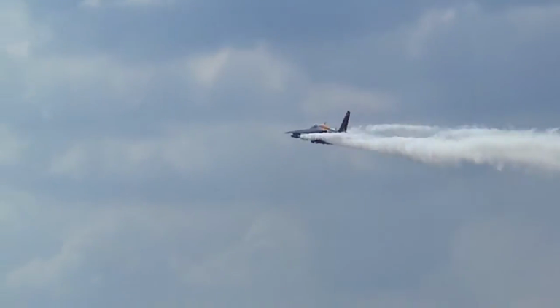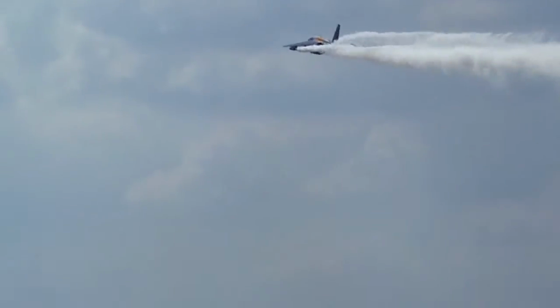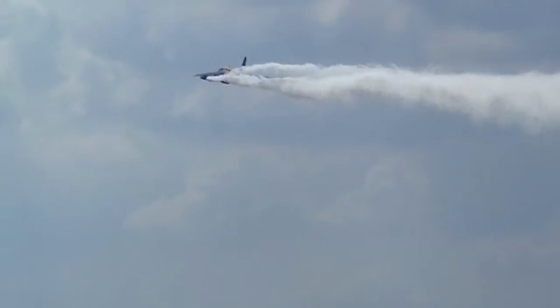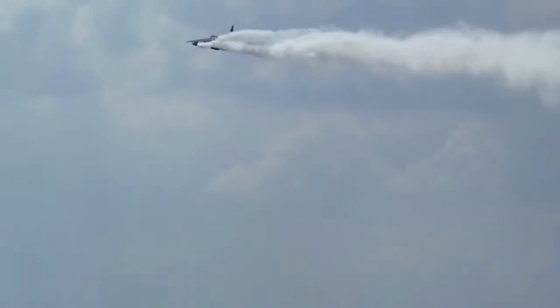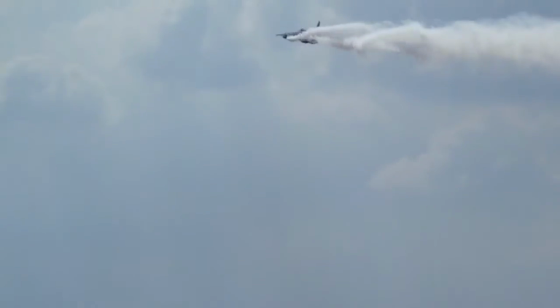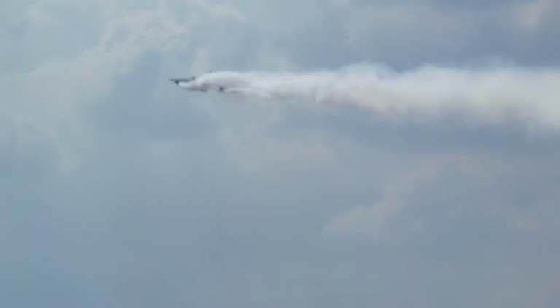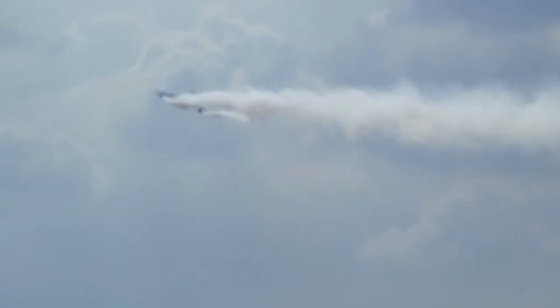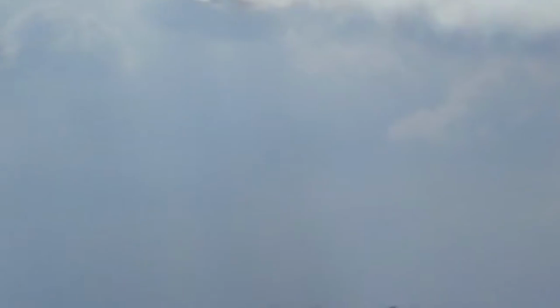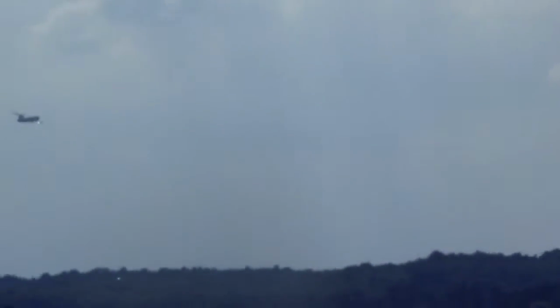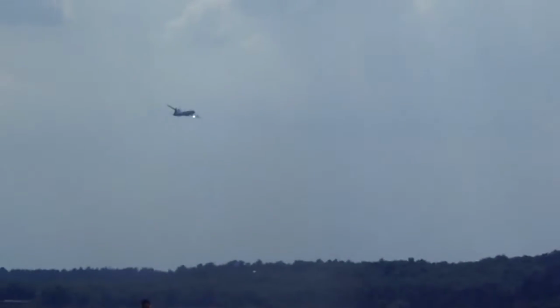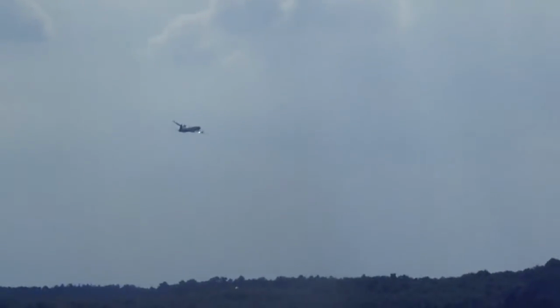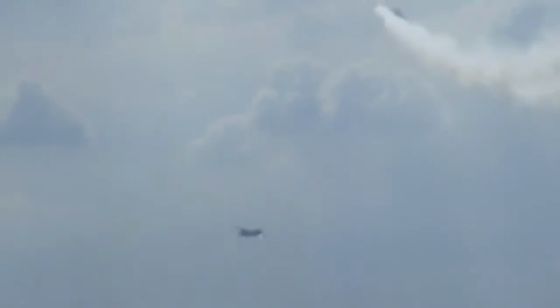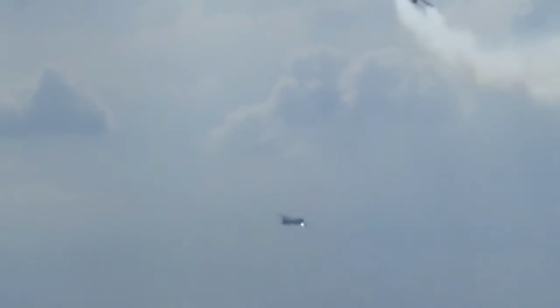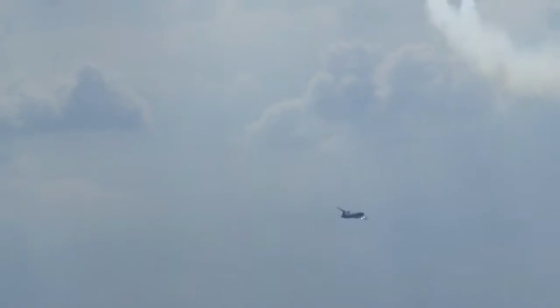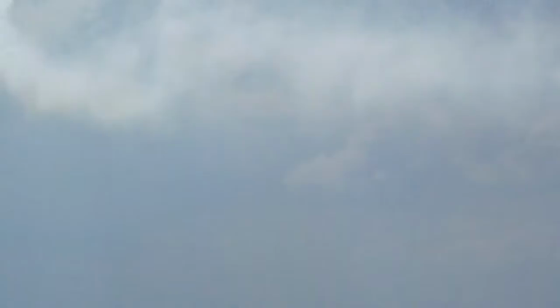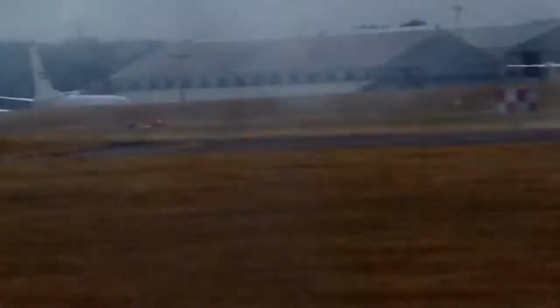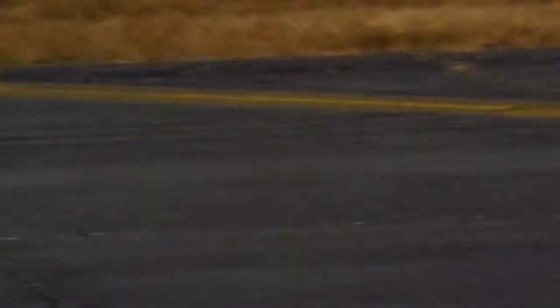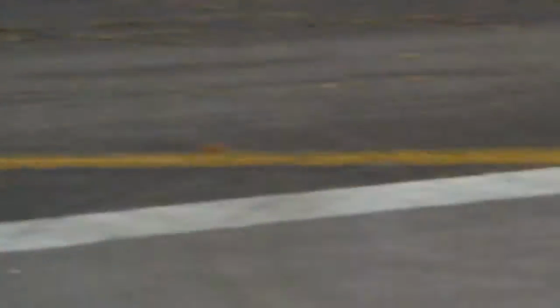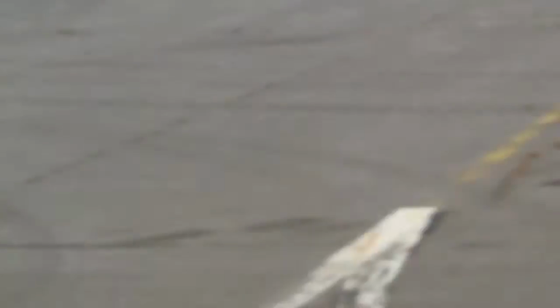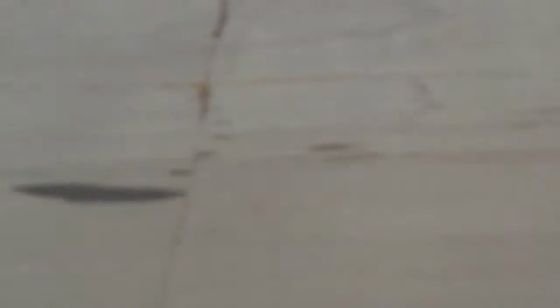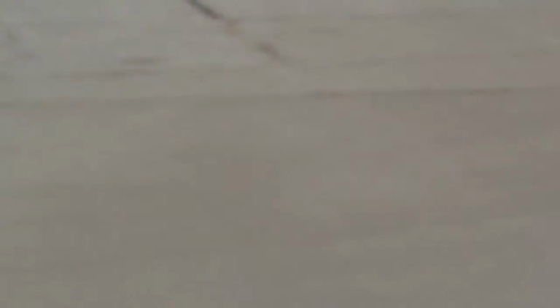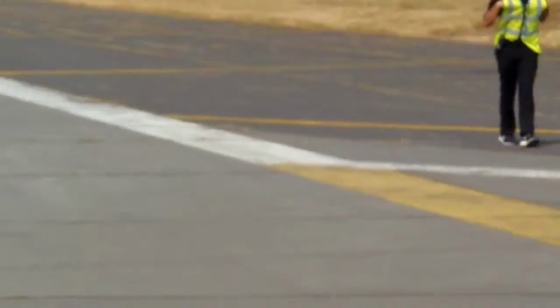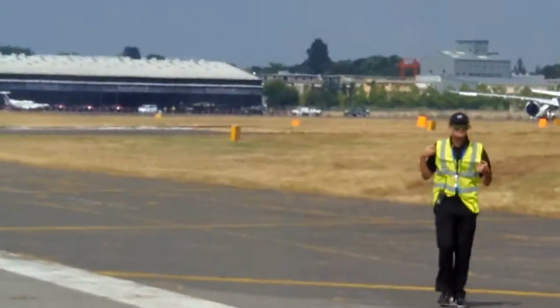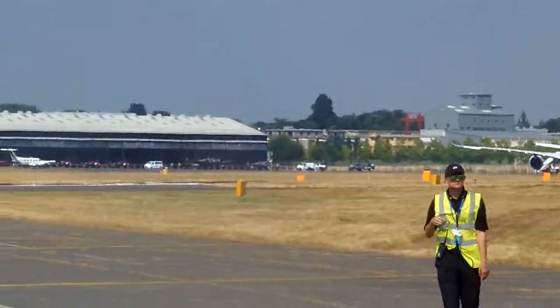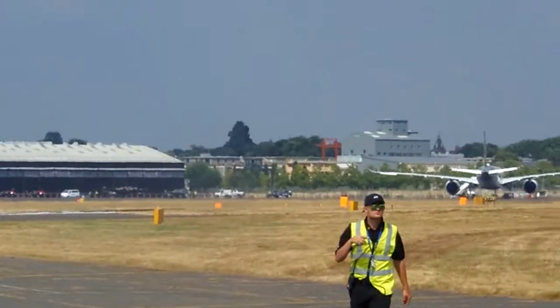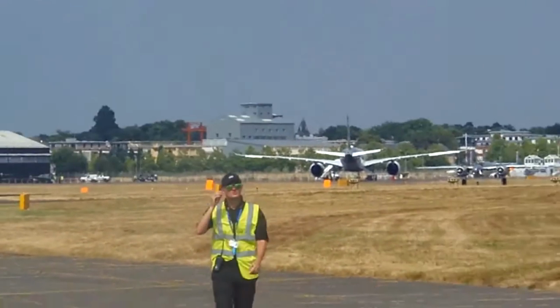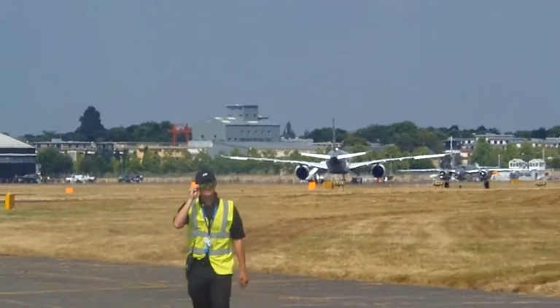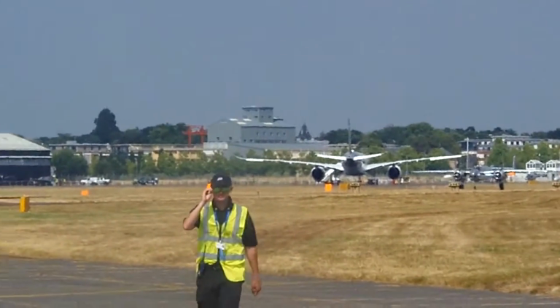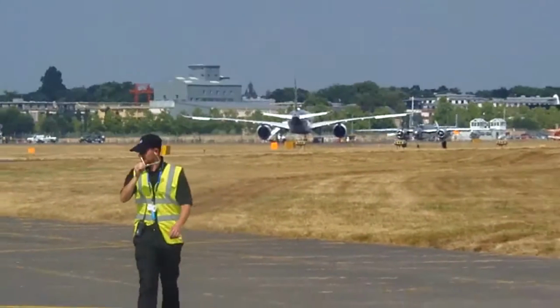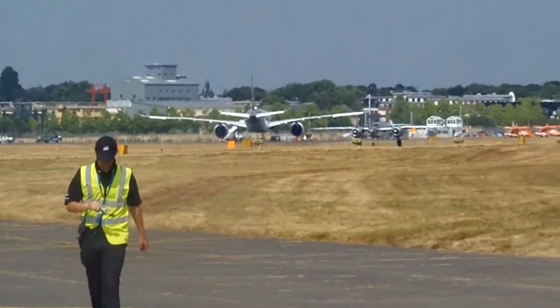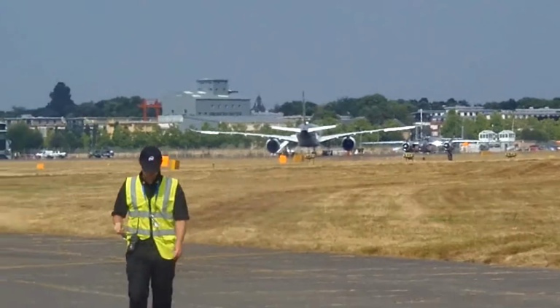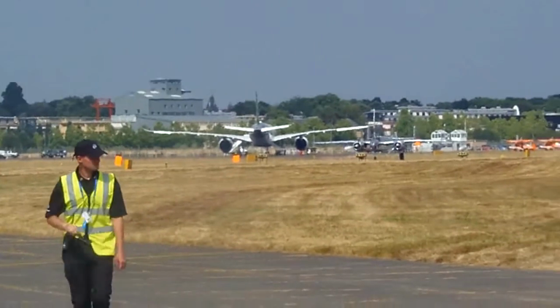There are also wing vortices there. You can see the DC-6 there. And I think the P-39 is rolling there — that's one of the flying balls just moving forward to the takeoff position.